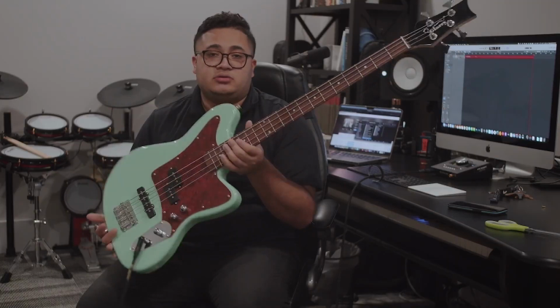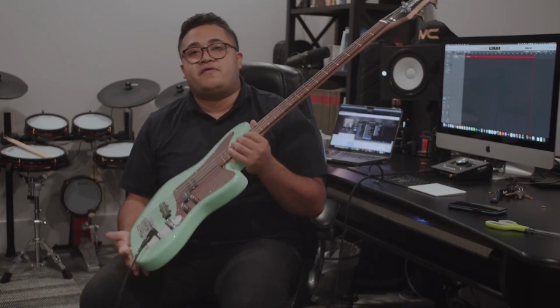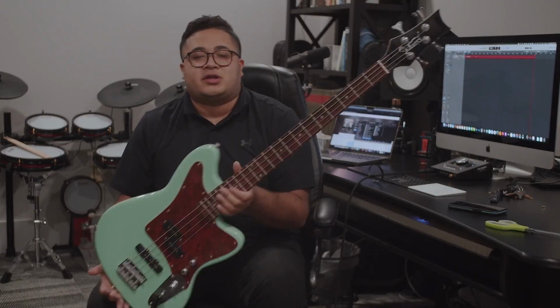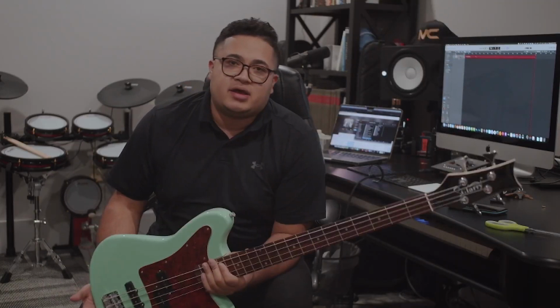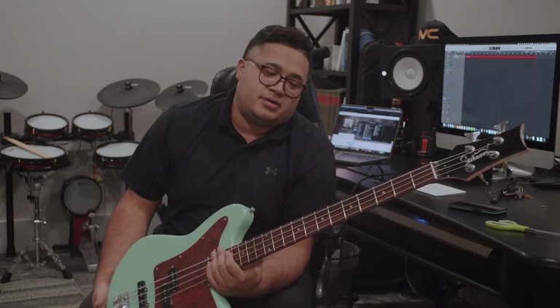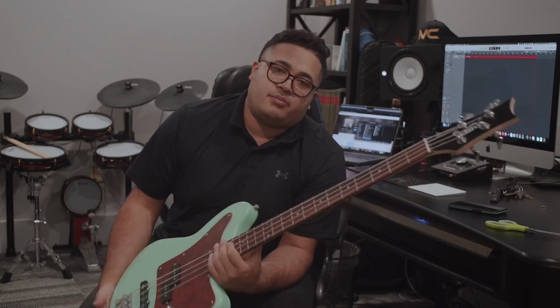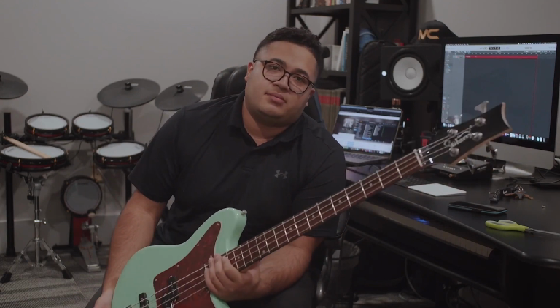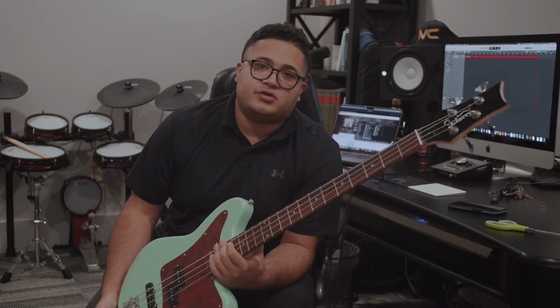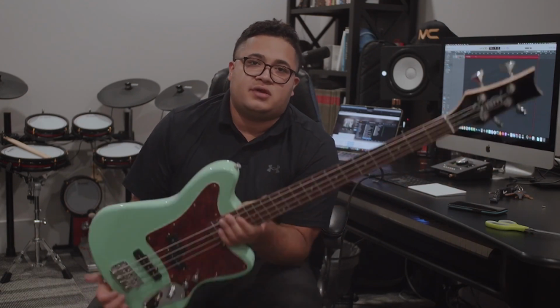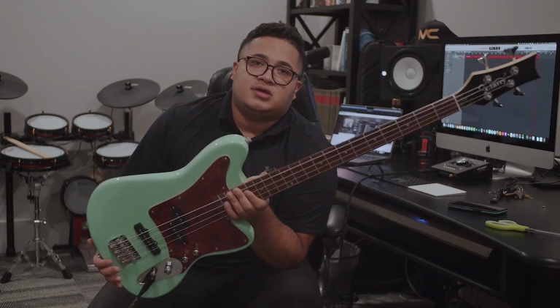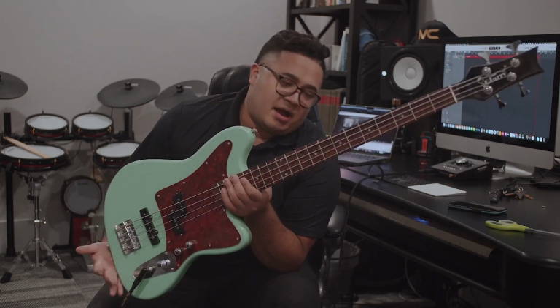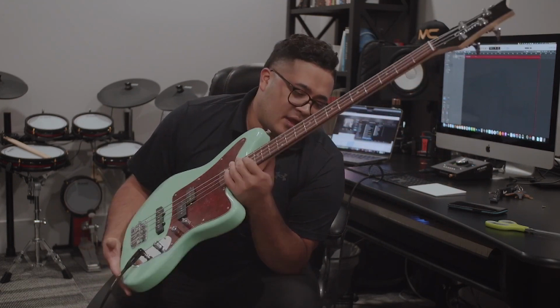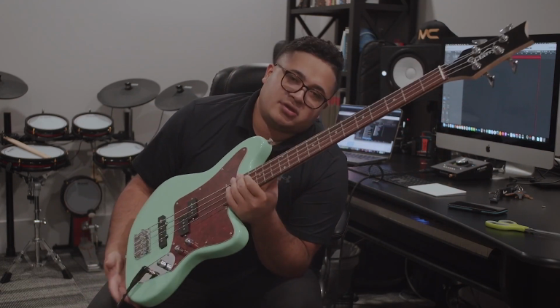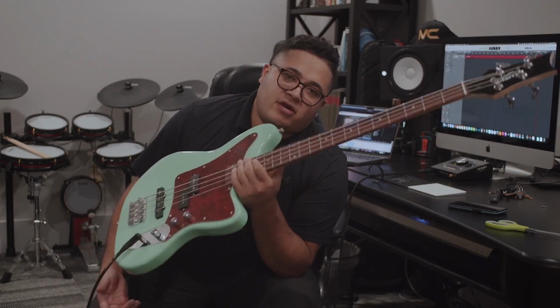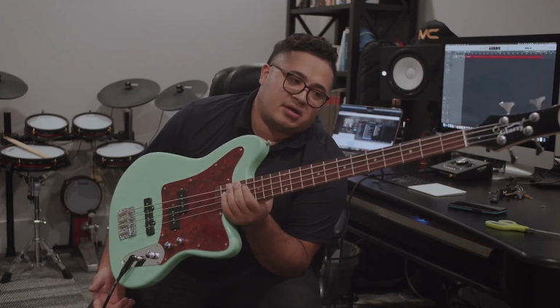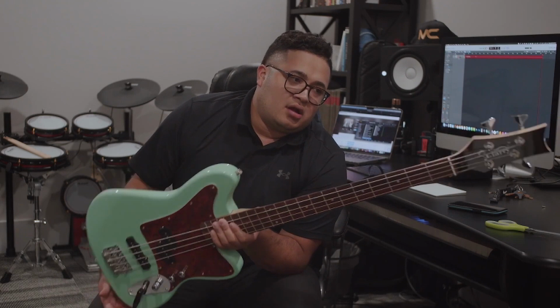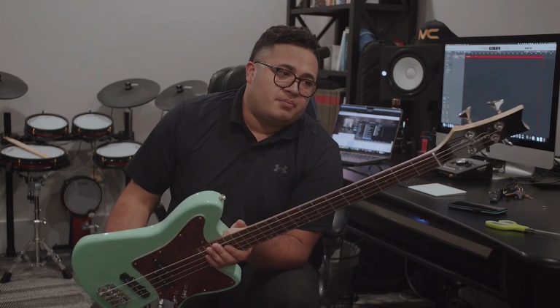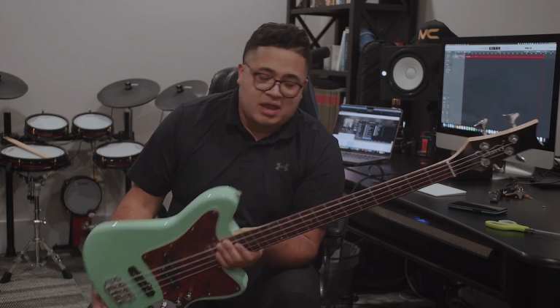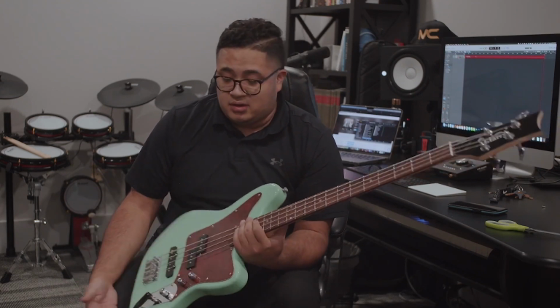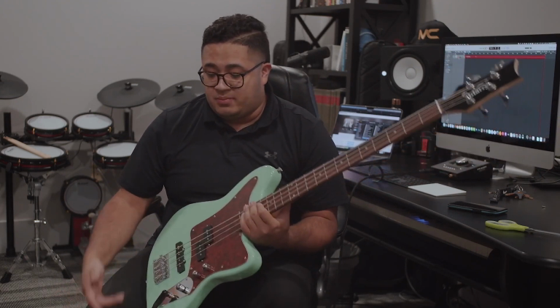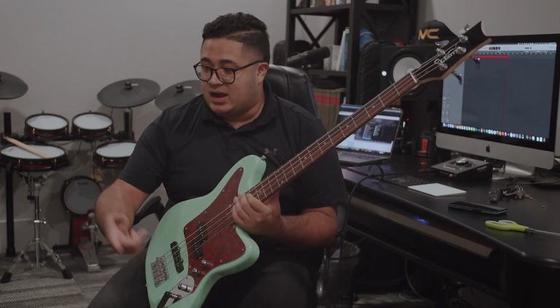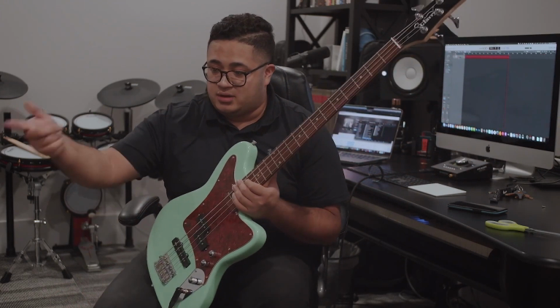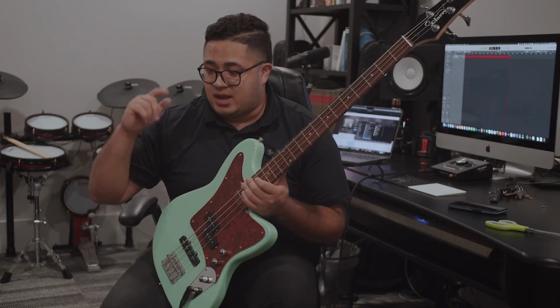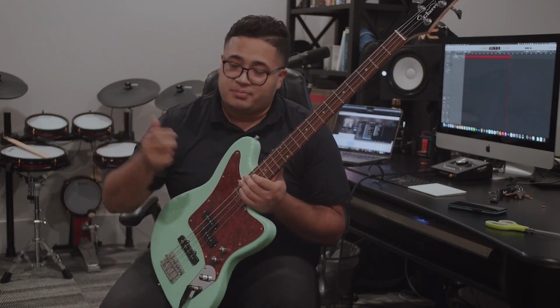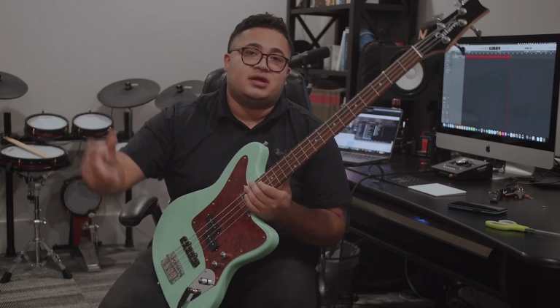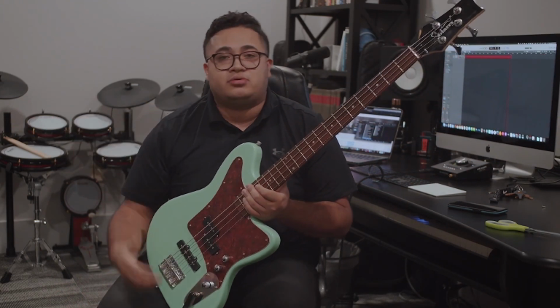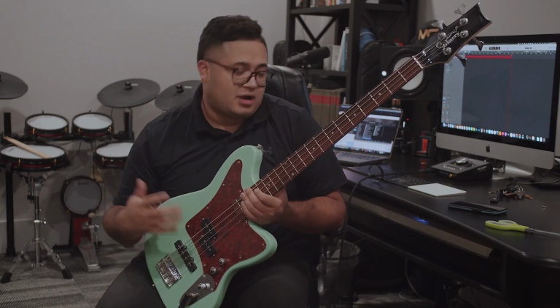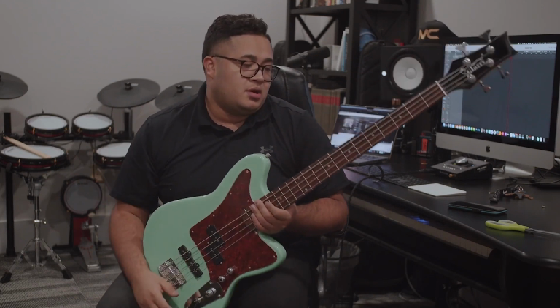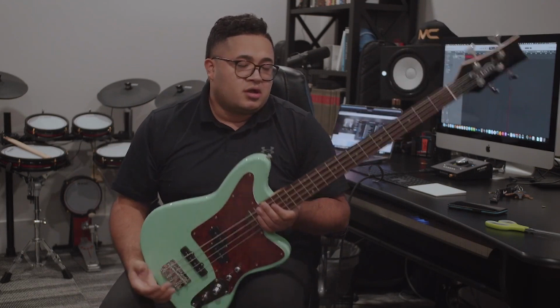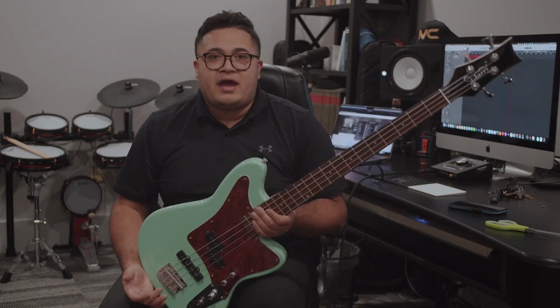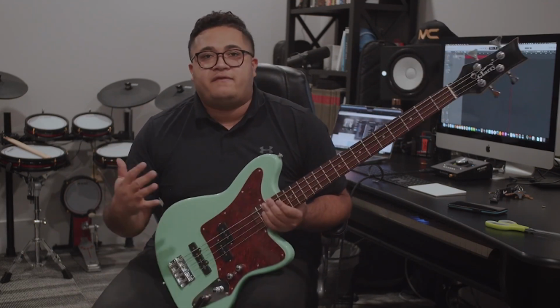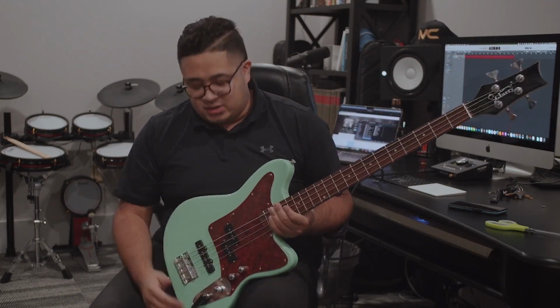If you're in the market to buy a beginner bass for somebody or for yourself, check them out — they got some good stuff, great product. You can't beat $150: you get an amp, you get a bag, you get the bass, you get a cable, you get a strap — you get all that for 150 bucks.